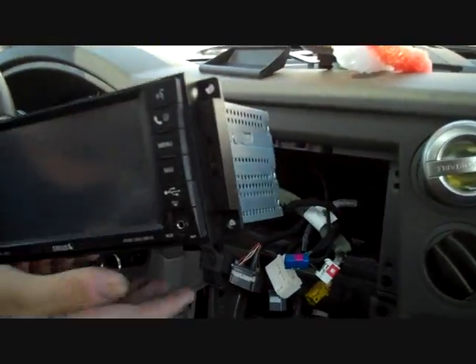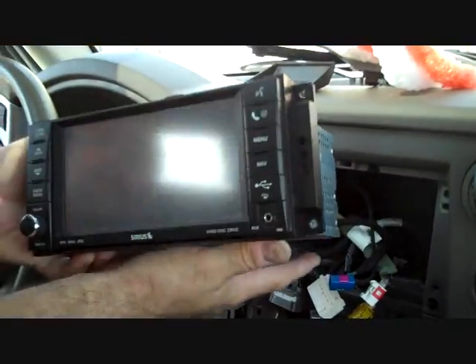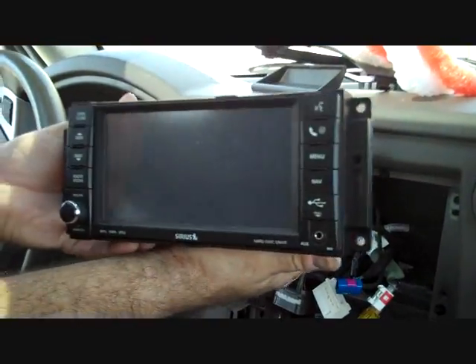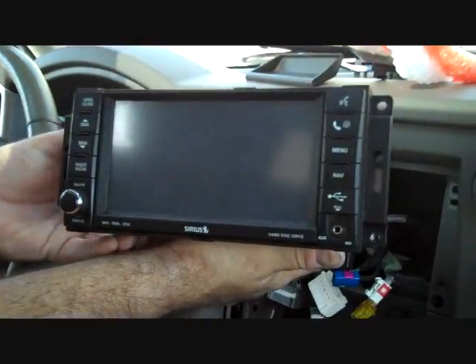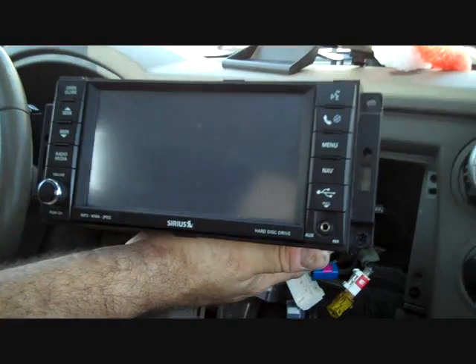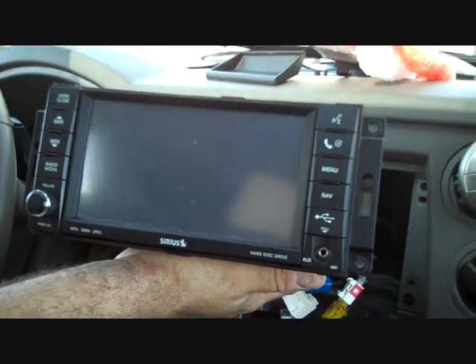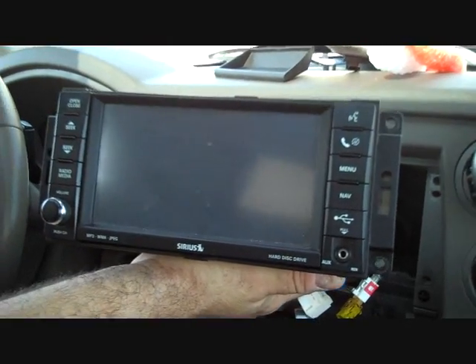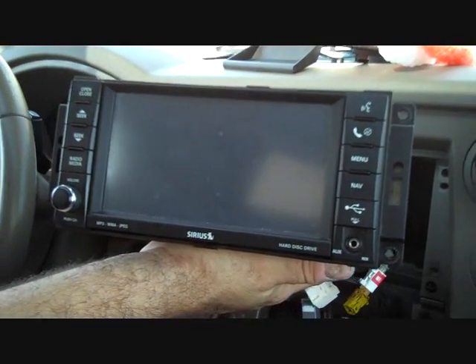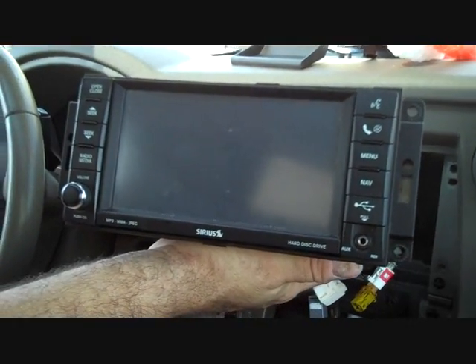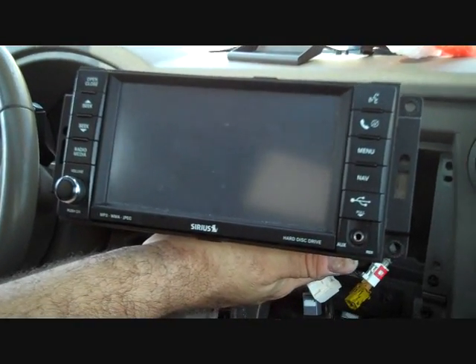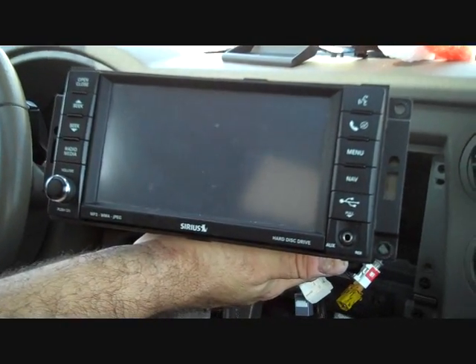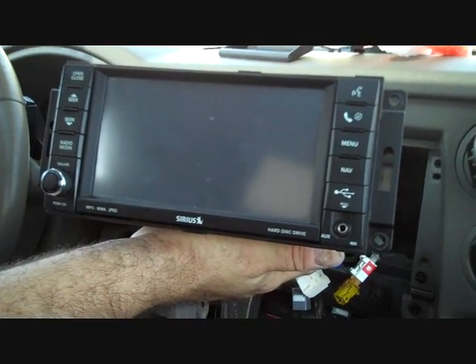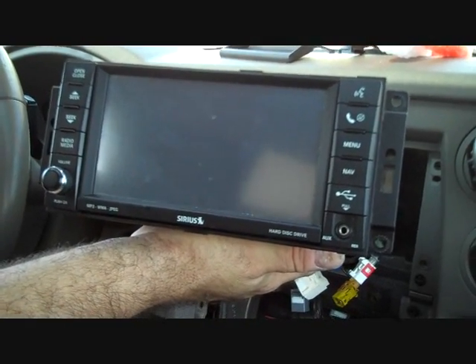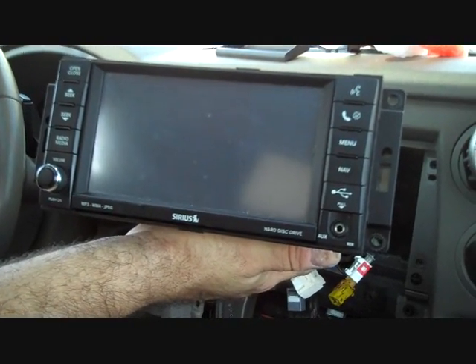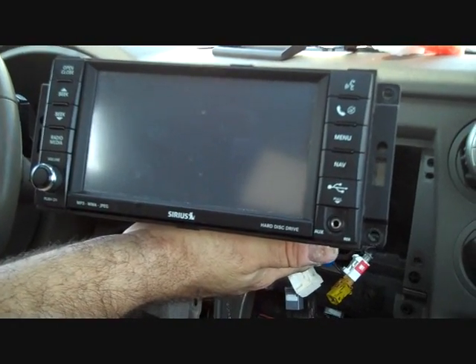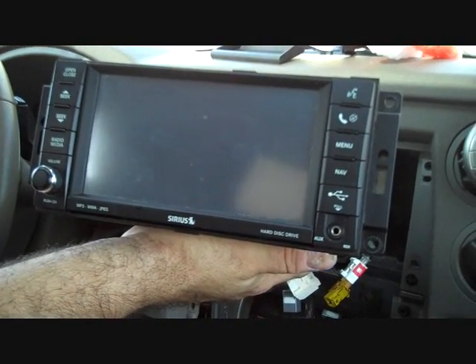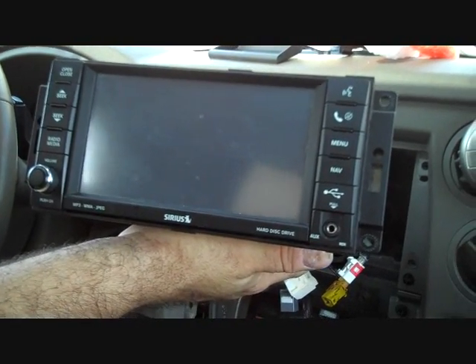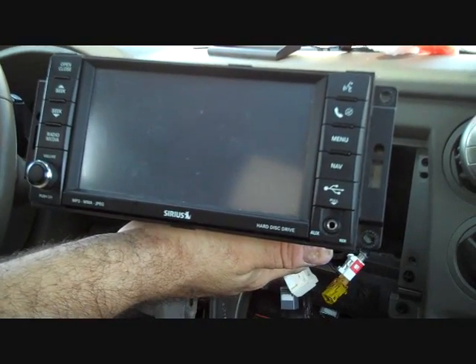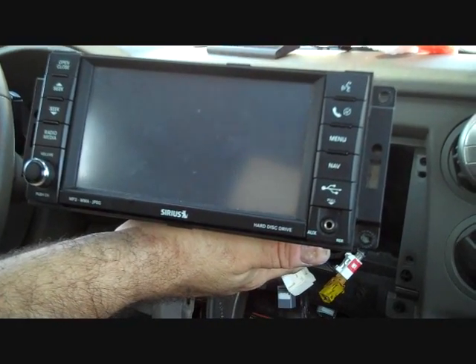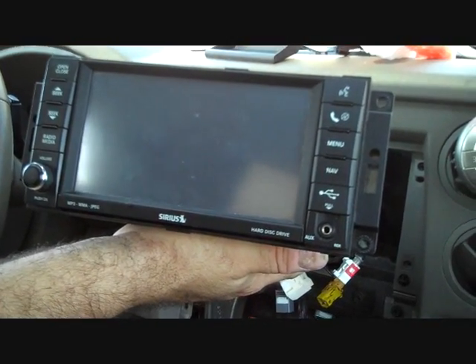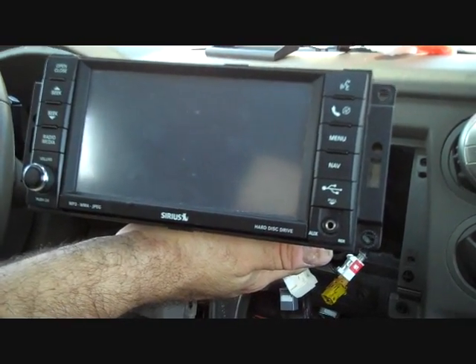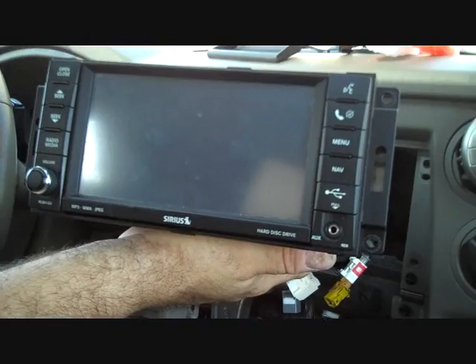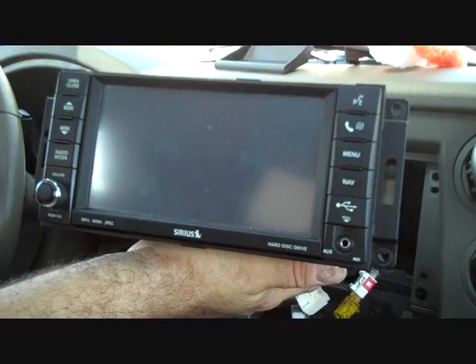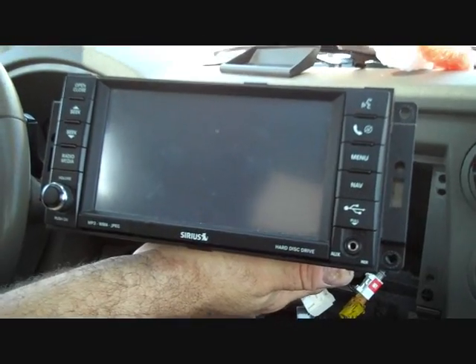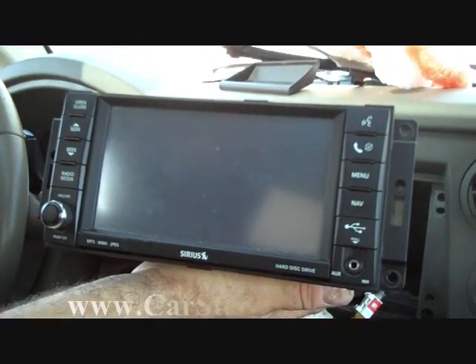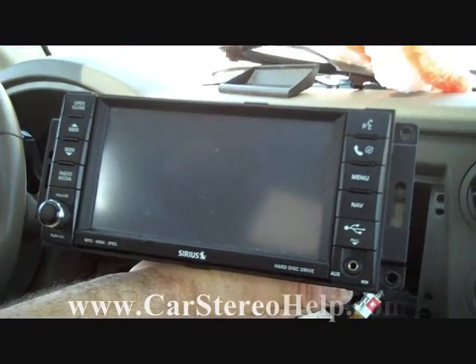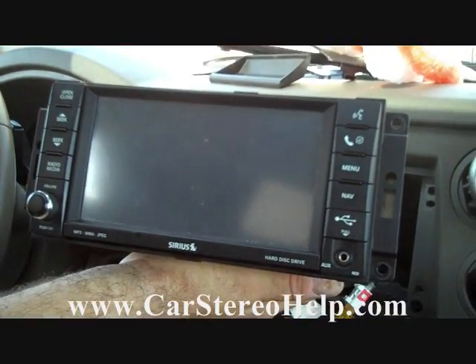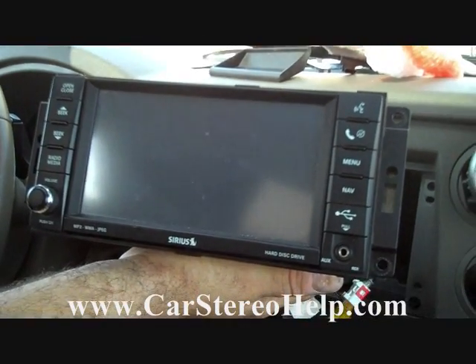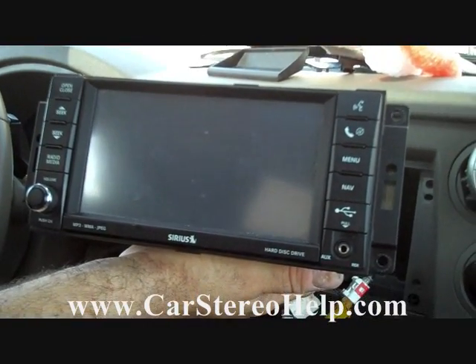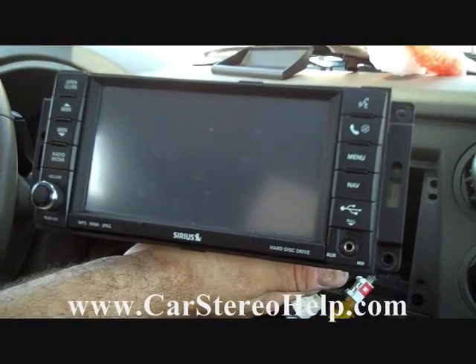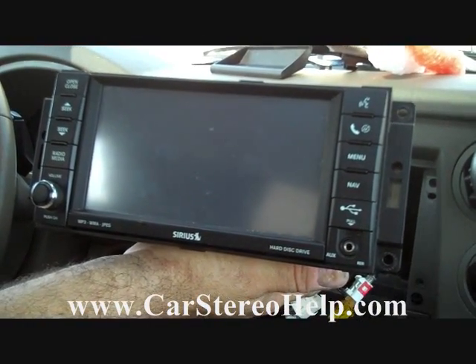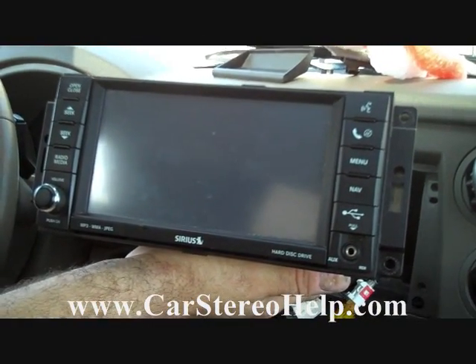This is how you remove the stereo from a 2008 Jeep Commander. Hope this video has been helpful. Thank you for watching. See our other videos at carstereohelp.com. Thank you.